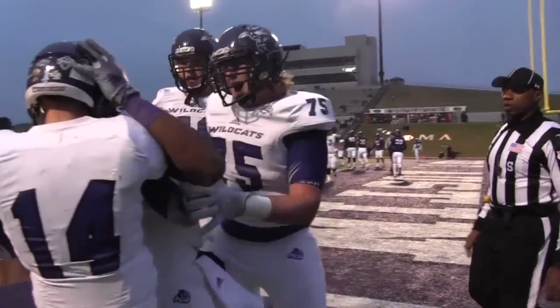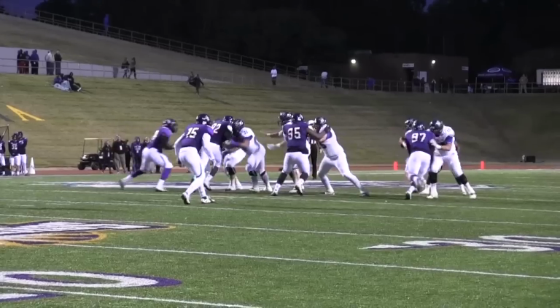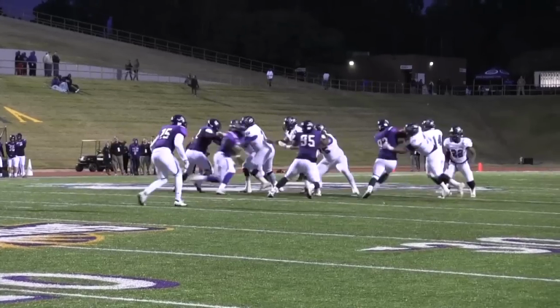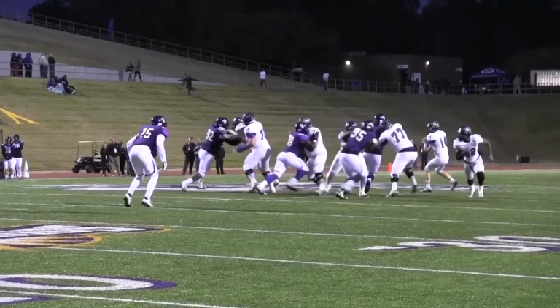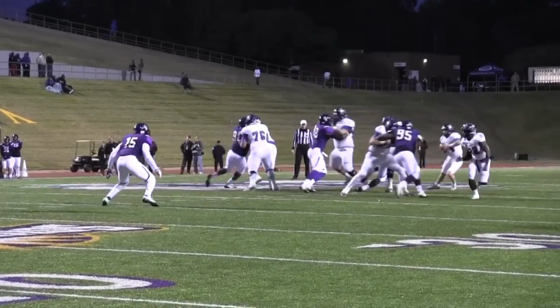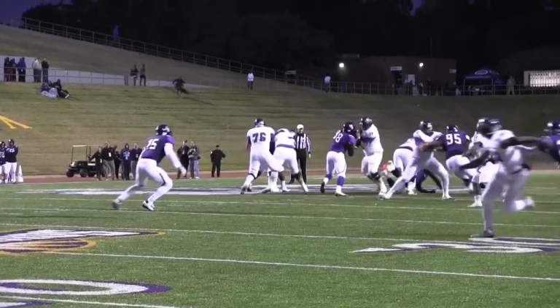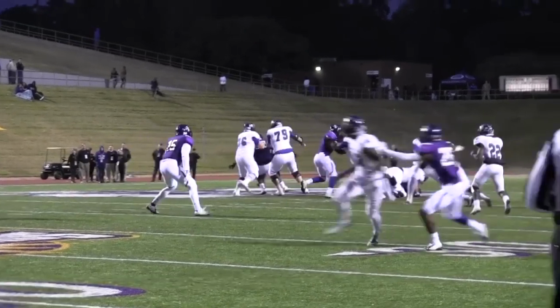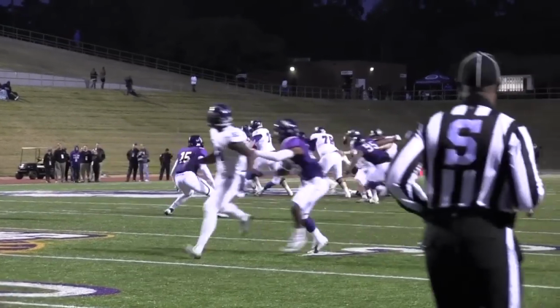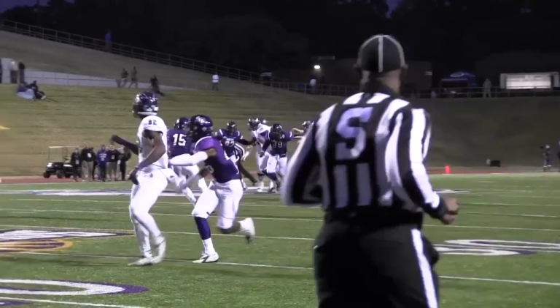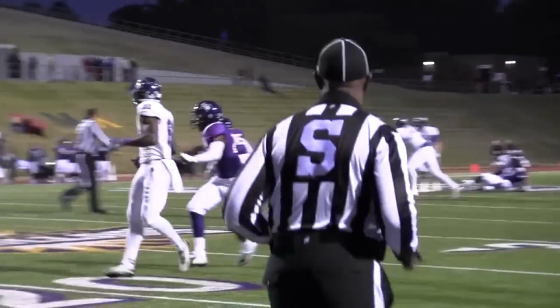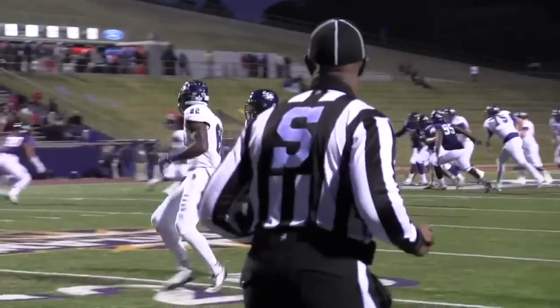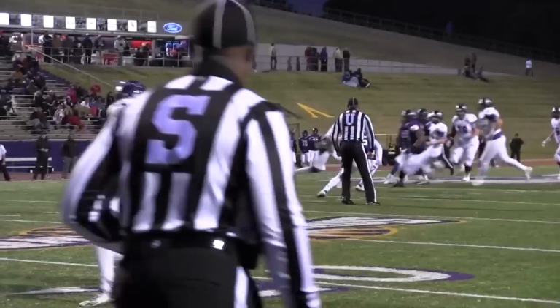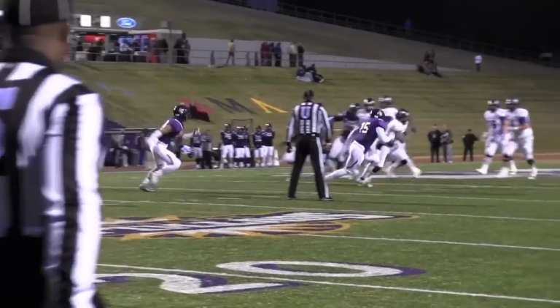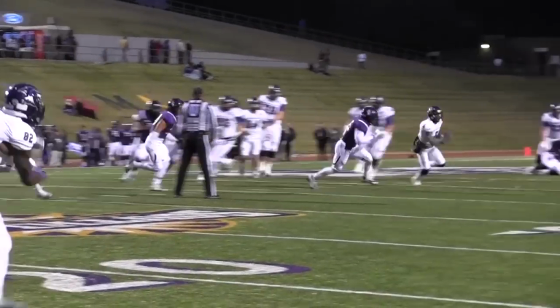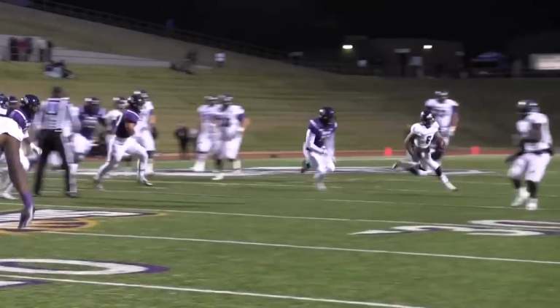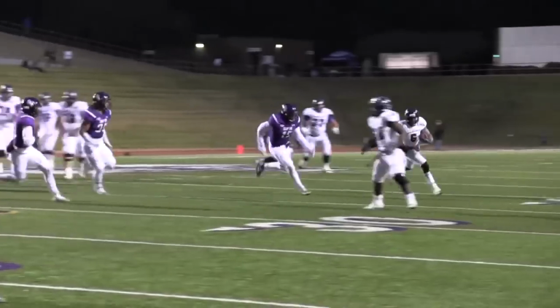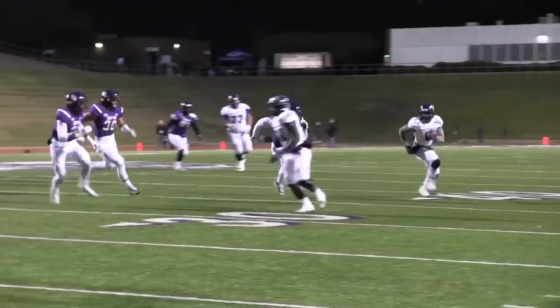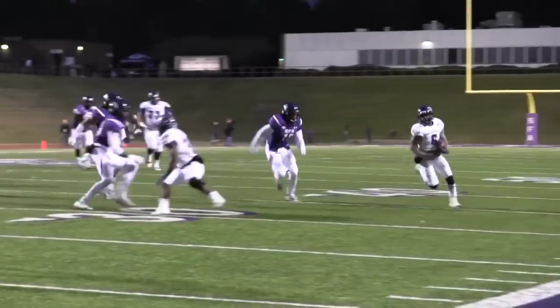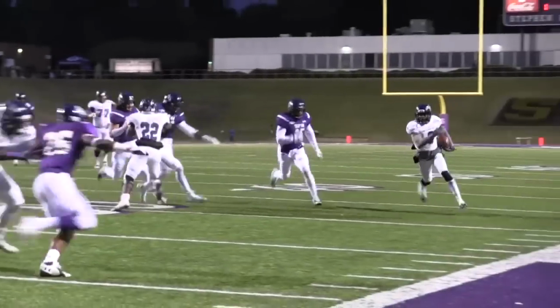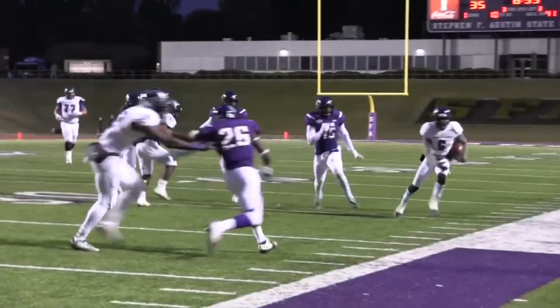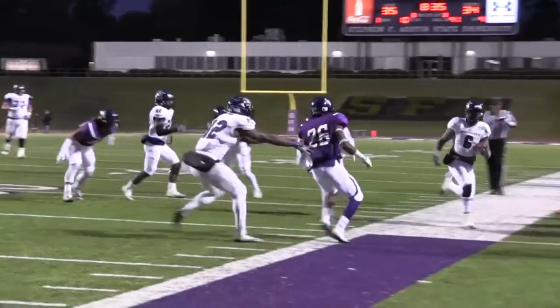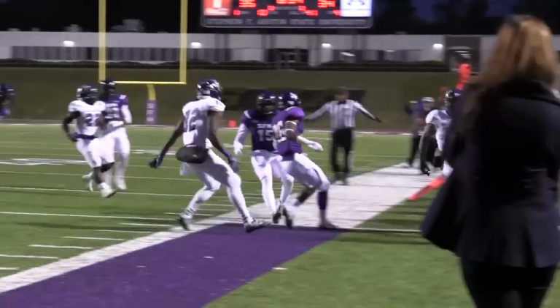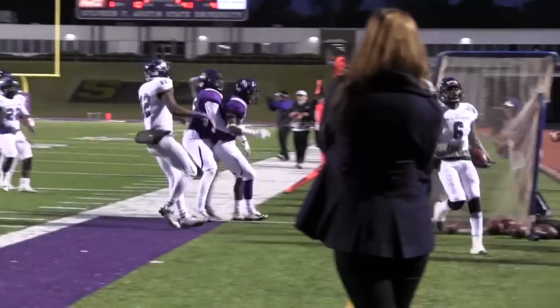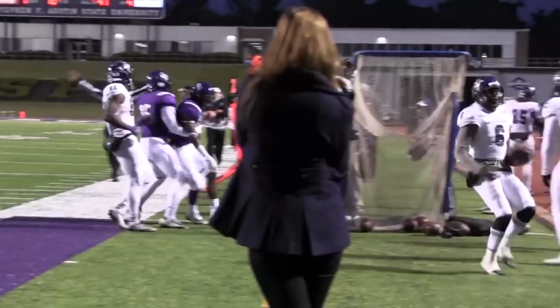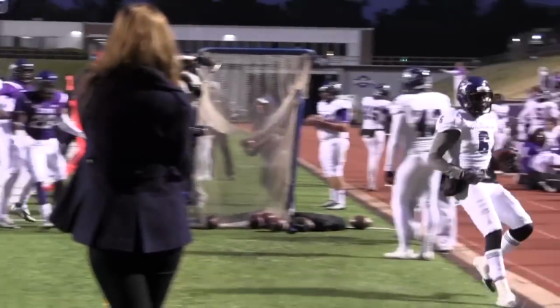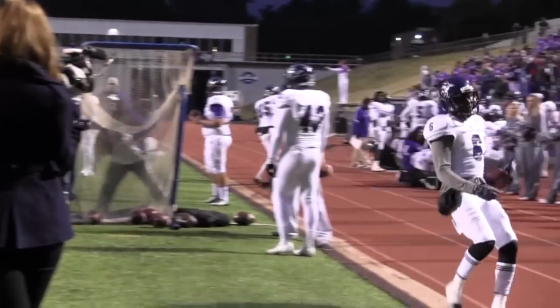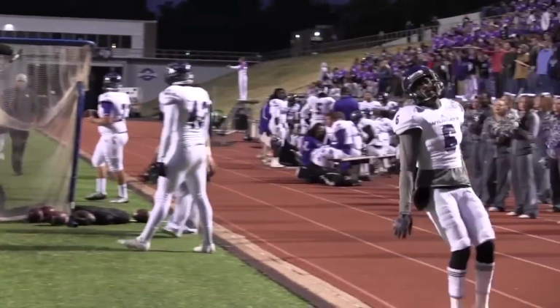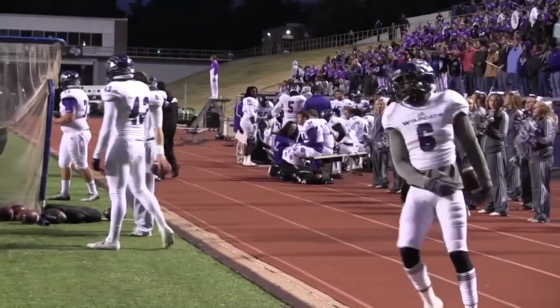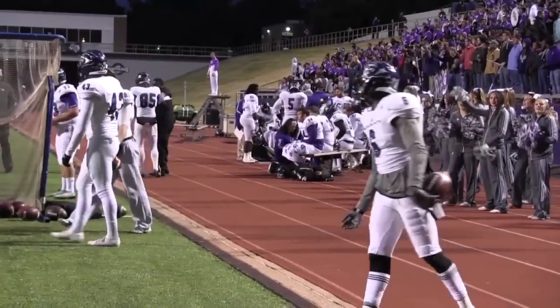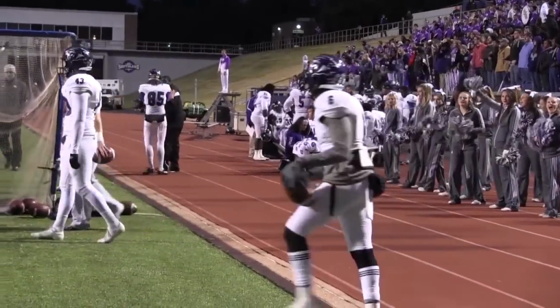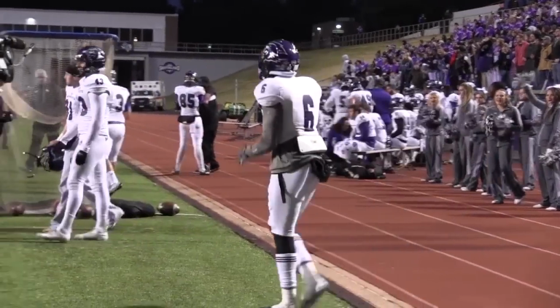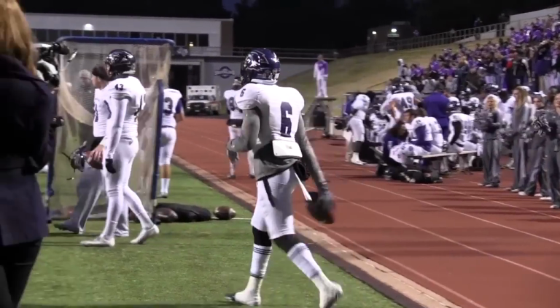Takes the snap, rolls to his left, McKinsey dumps it off, caught by Deemo — tries to get to the edge, needs a block, gets to the 35 — Deemo — 30, and Deemo is inside the 30 for a first and 10 for ACU.